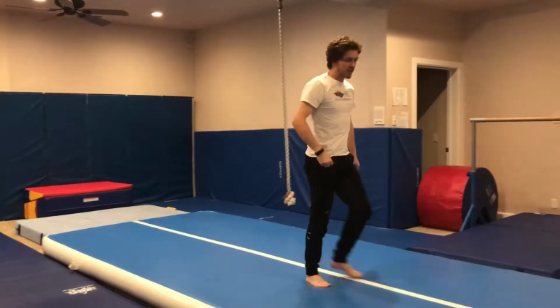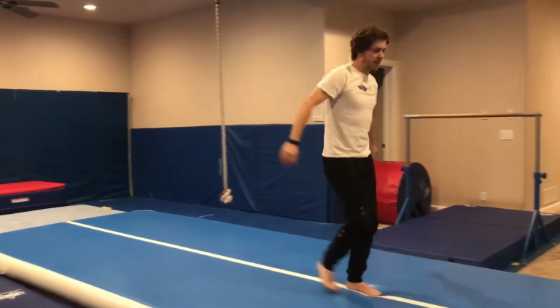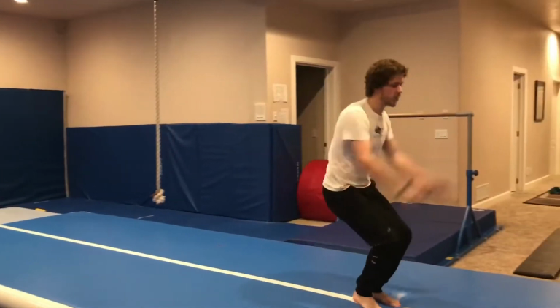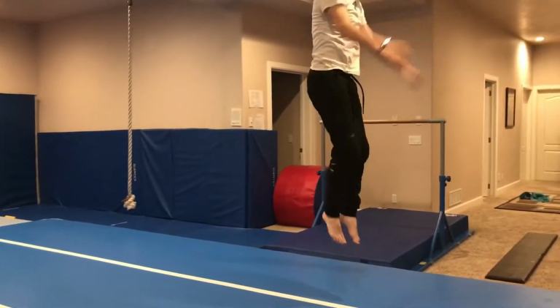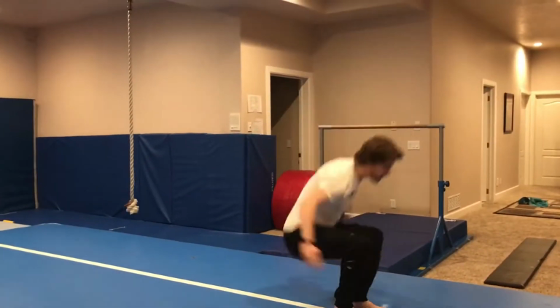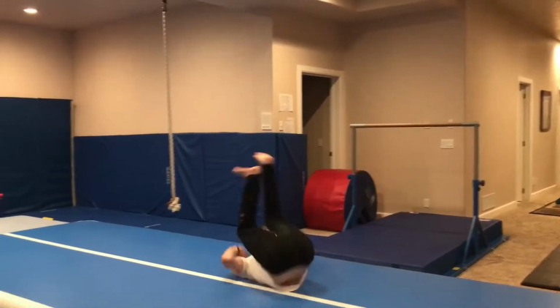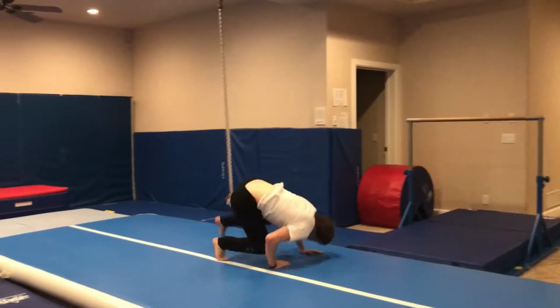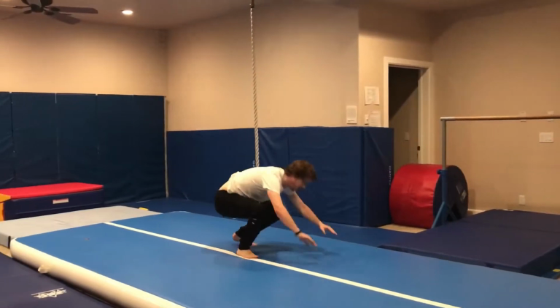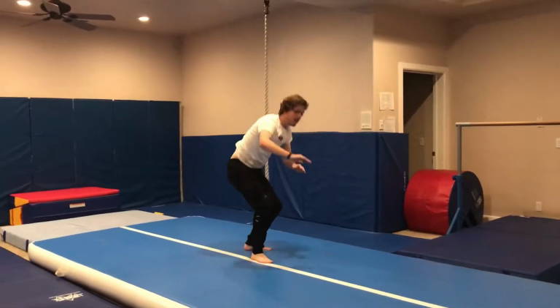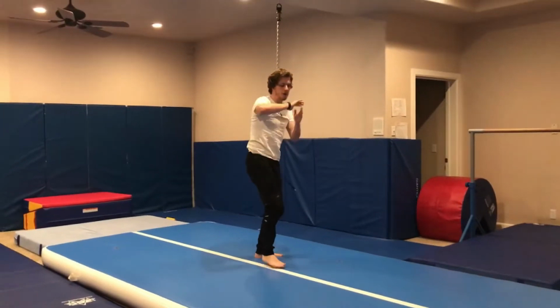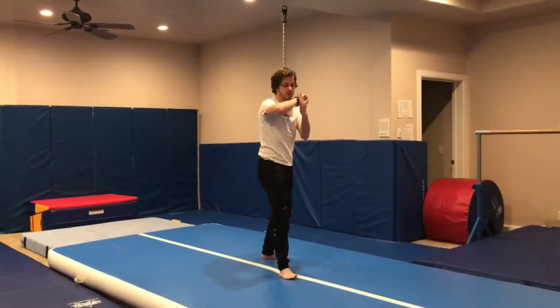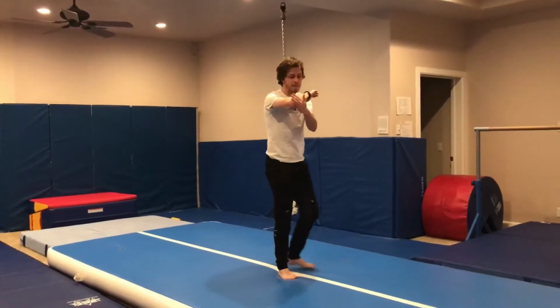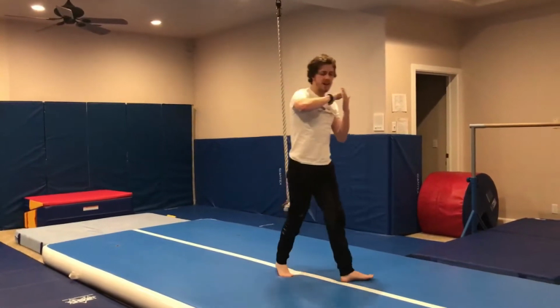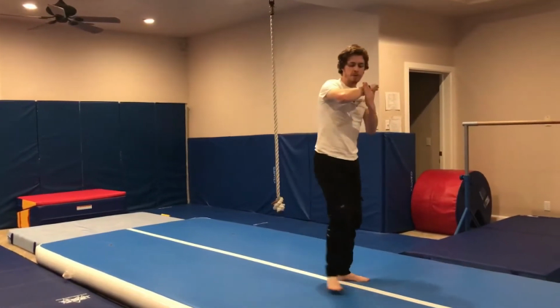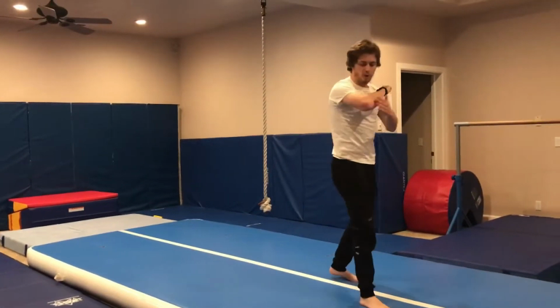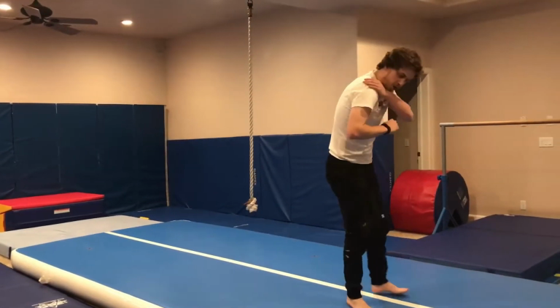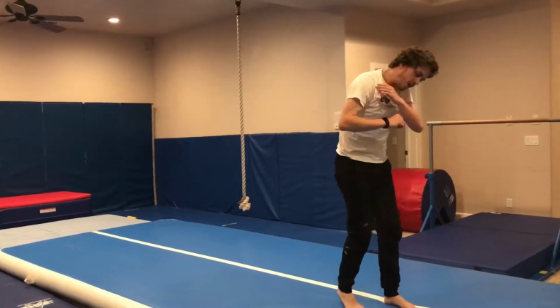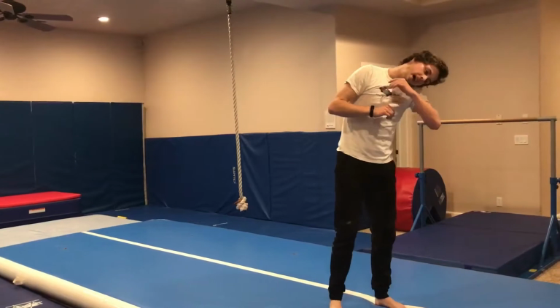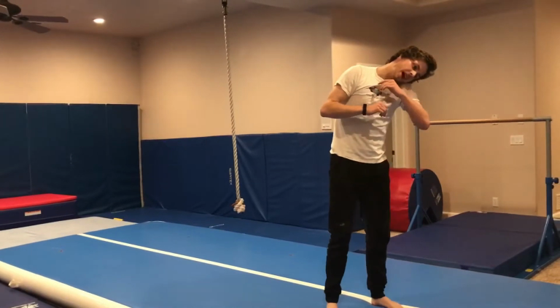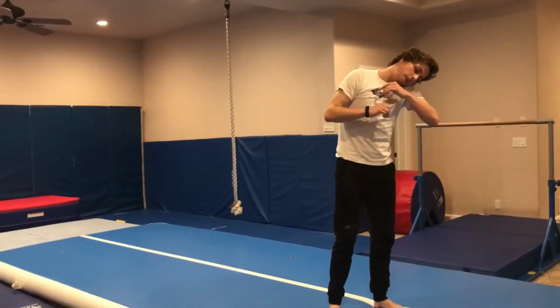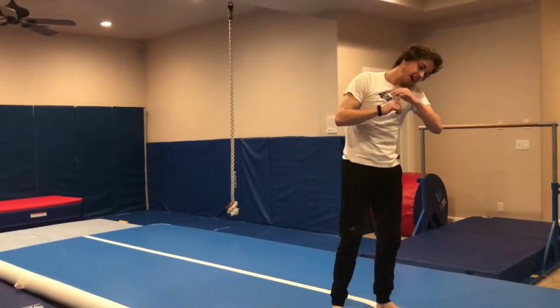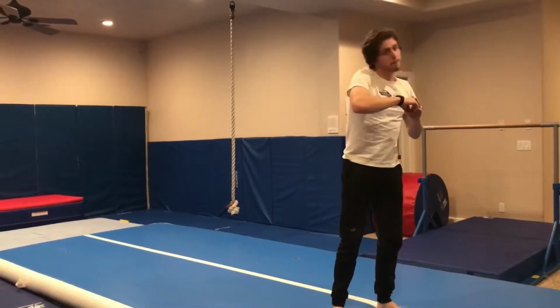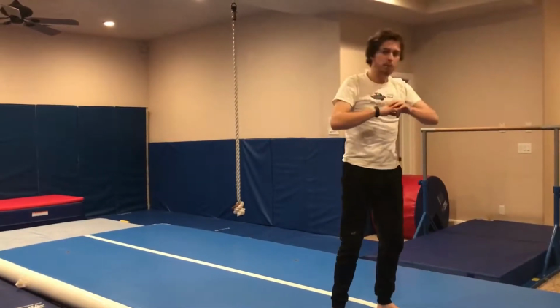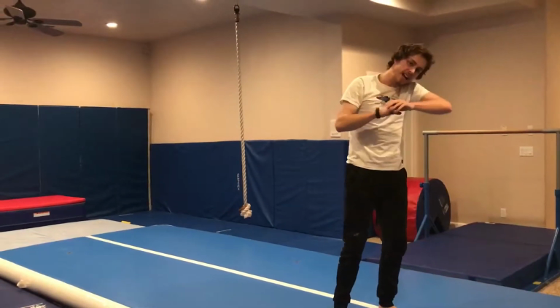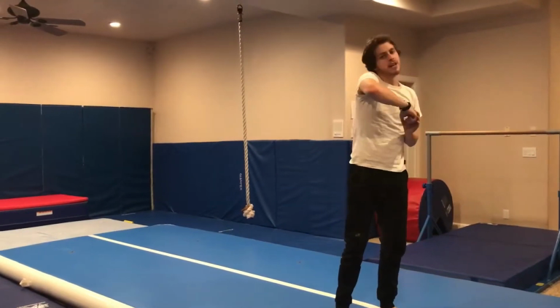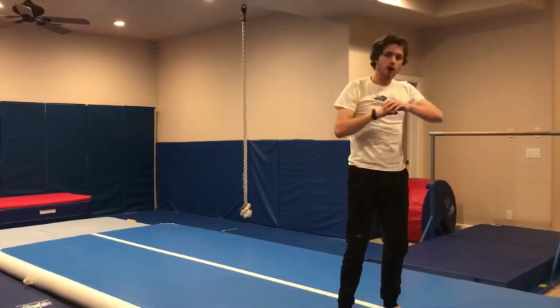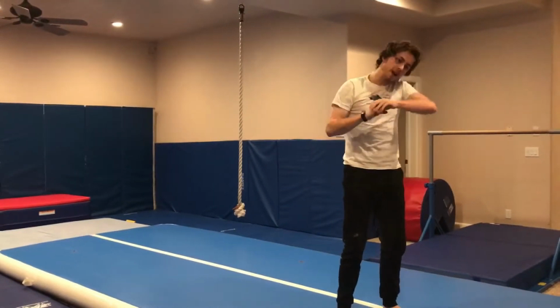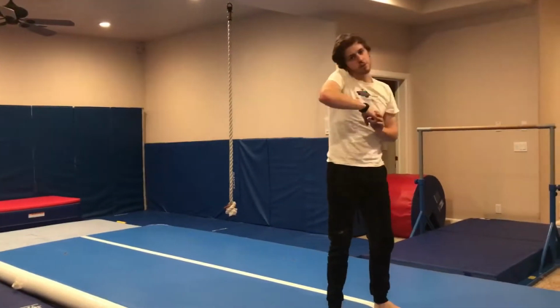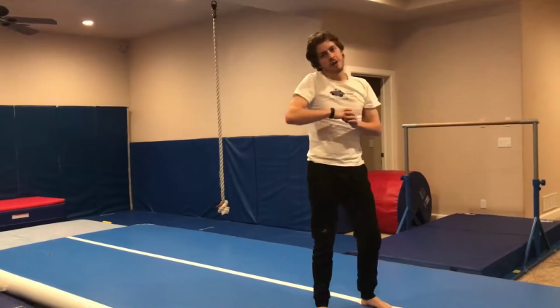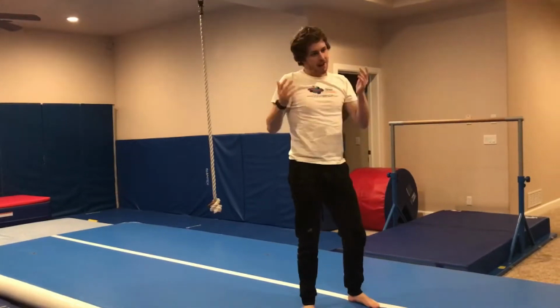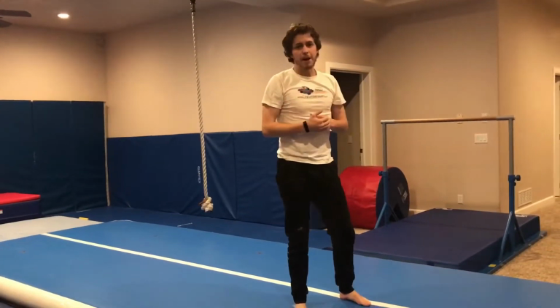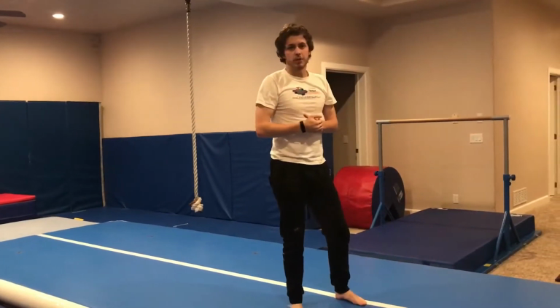Eventually you can start doing jumps — up and over — always making sure to keep the weight on your forearm and shoulder and keeping your head to the opposite side. Practice both sides; you'll never know which way you'll have to roll. And that's the backwards roll.